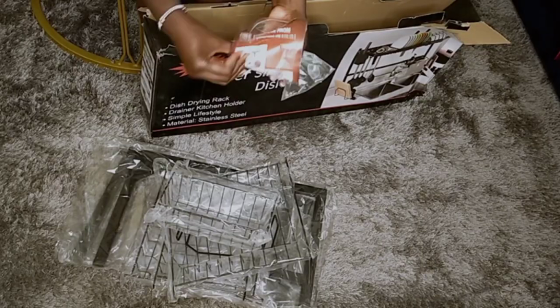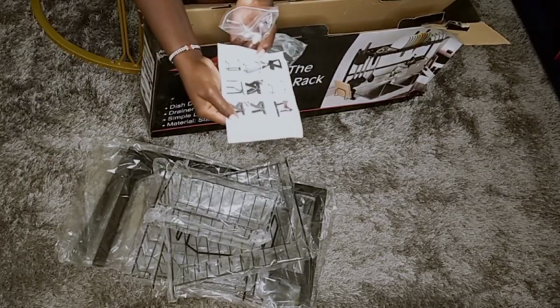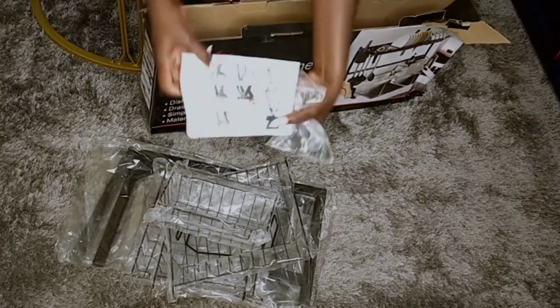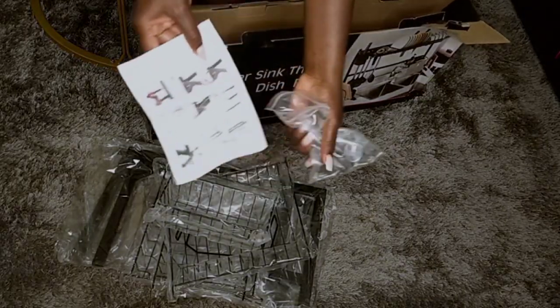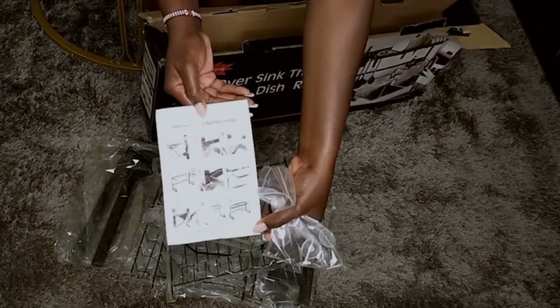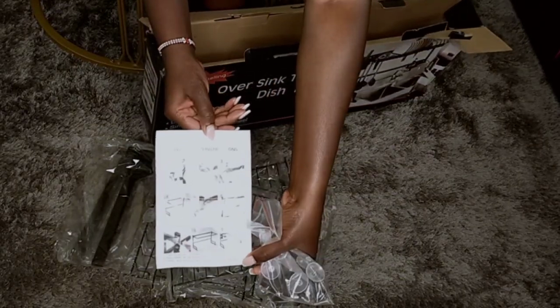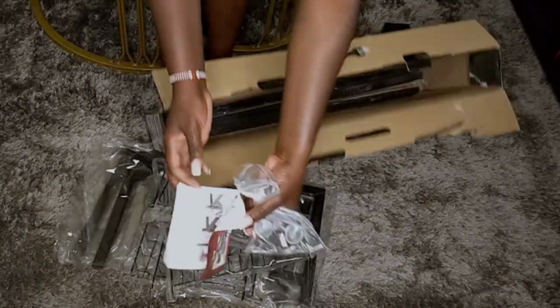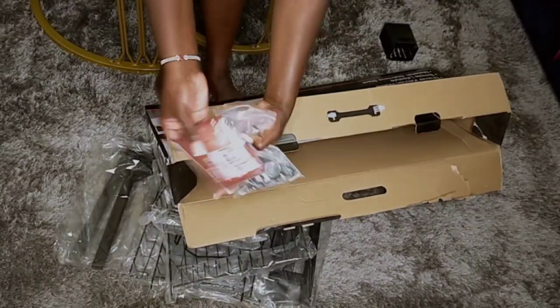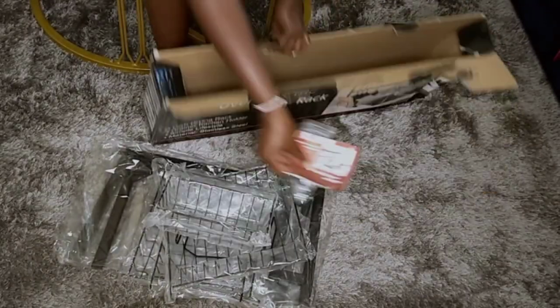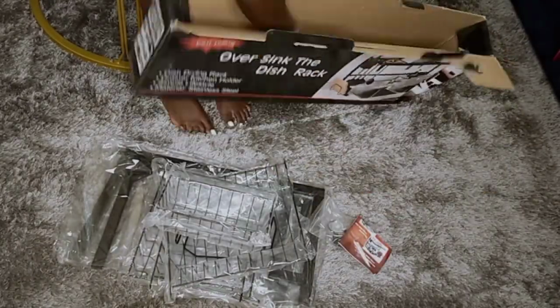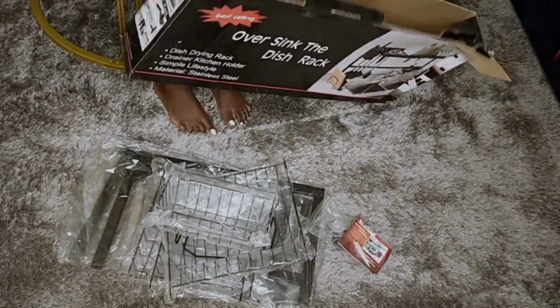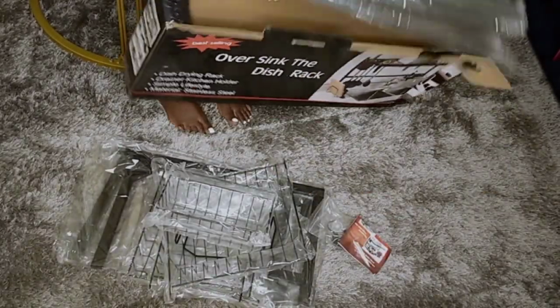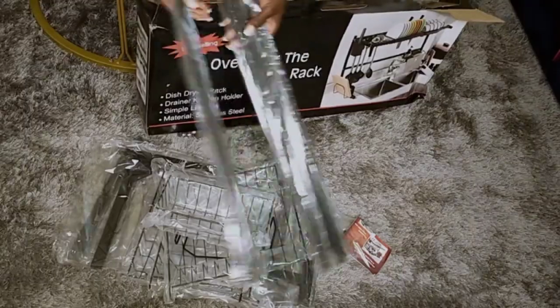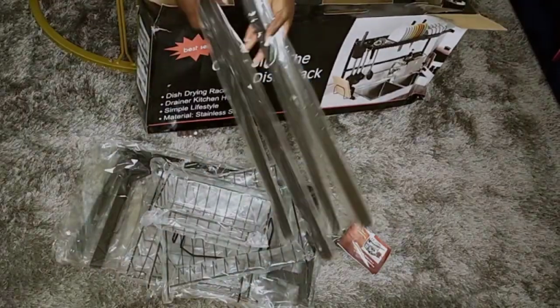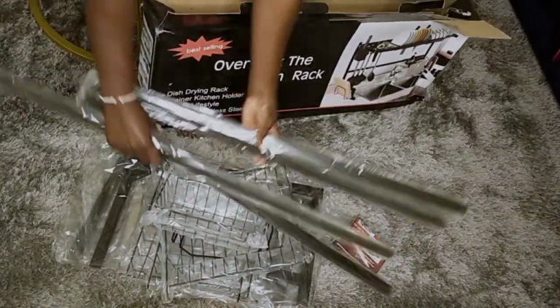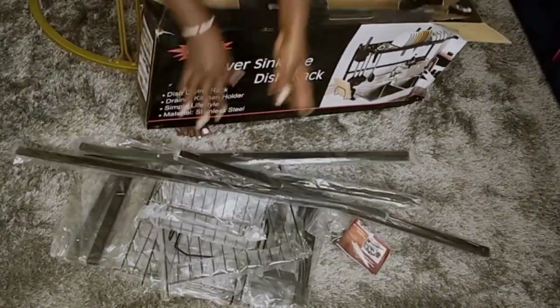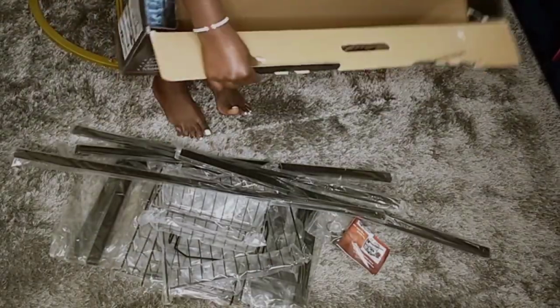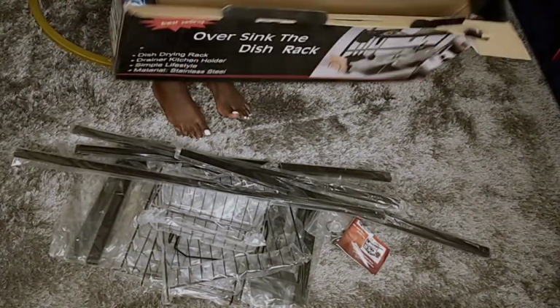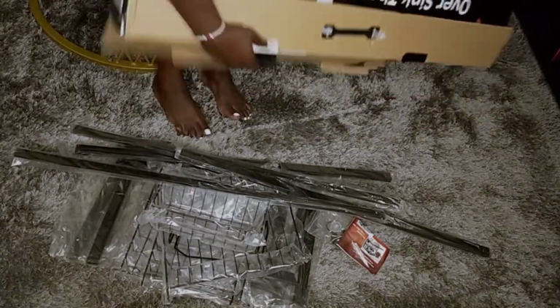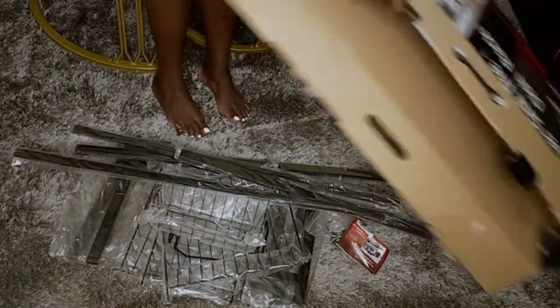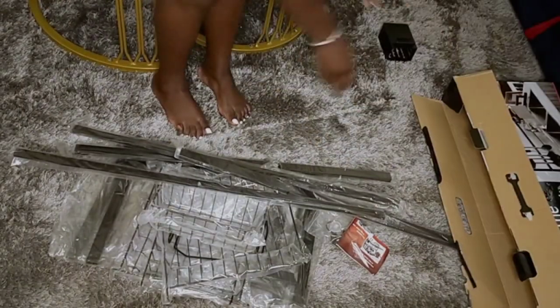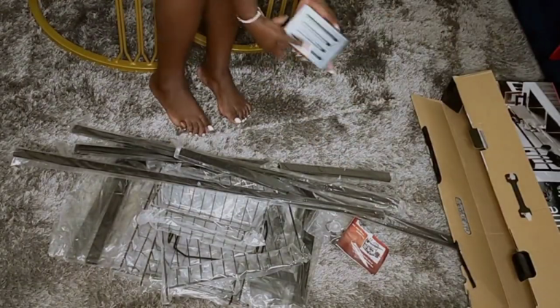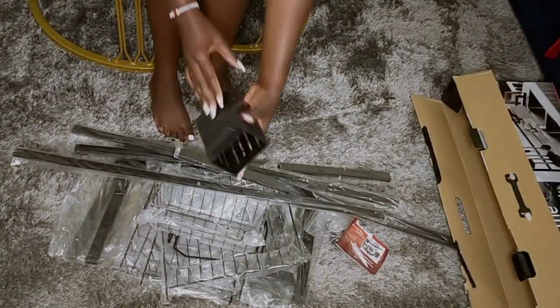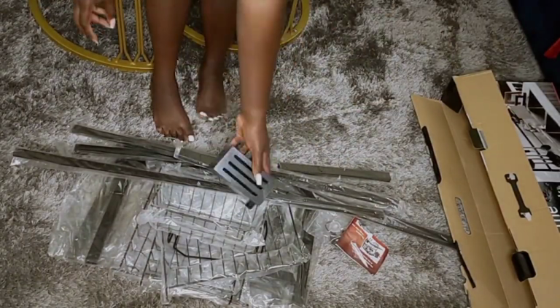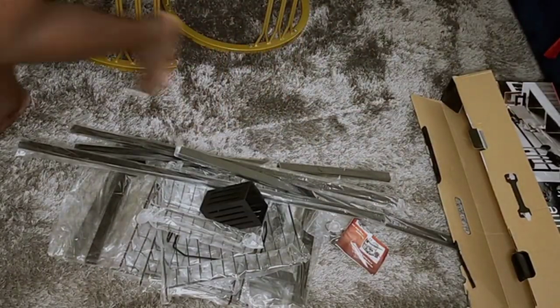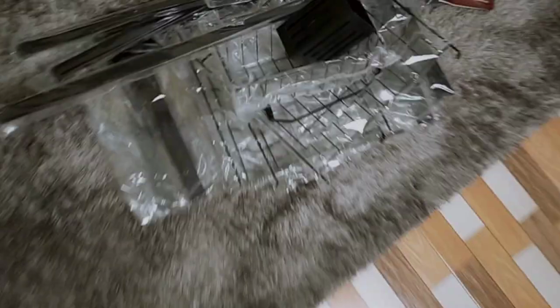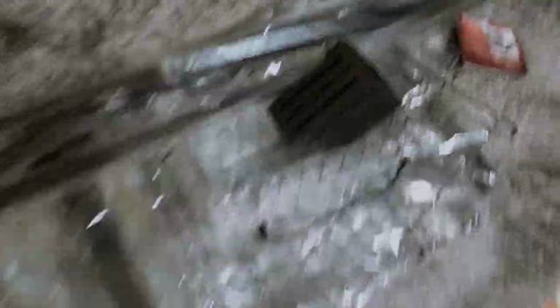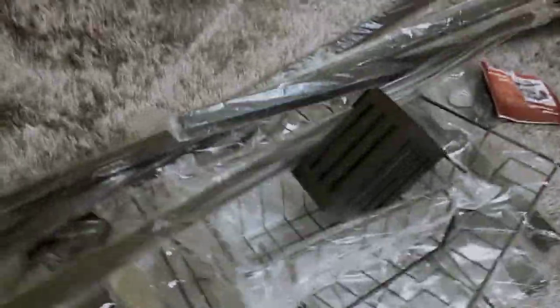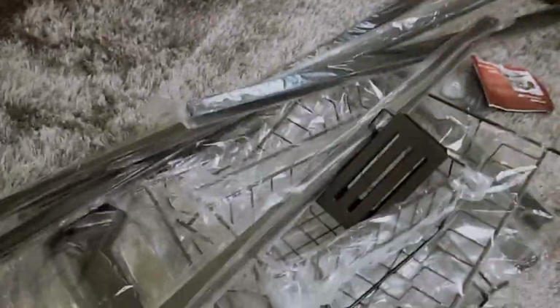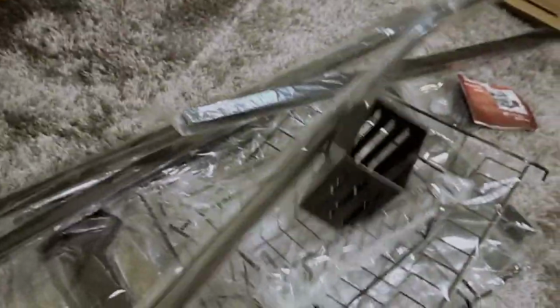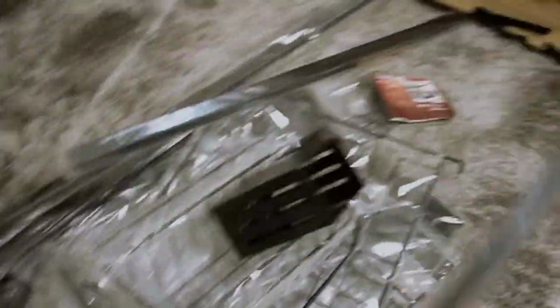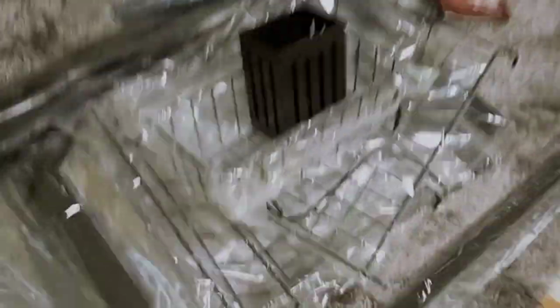This one came with a manual — this is so good, there's not much thinking involved. Like in the case of the table, it was so good of them to include the manual.